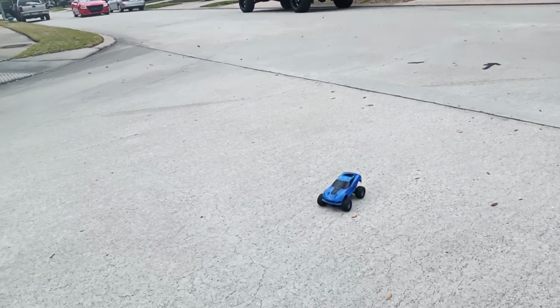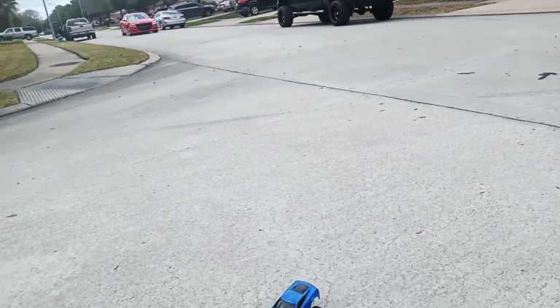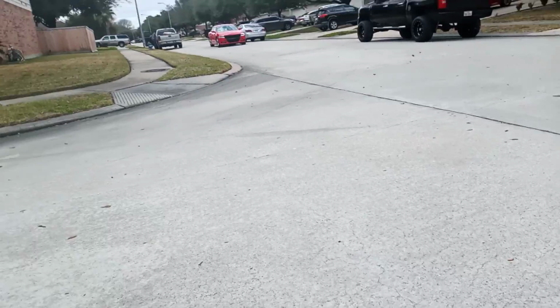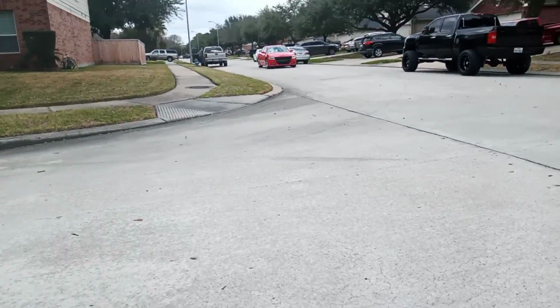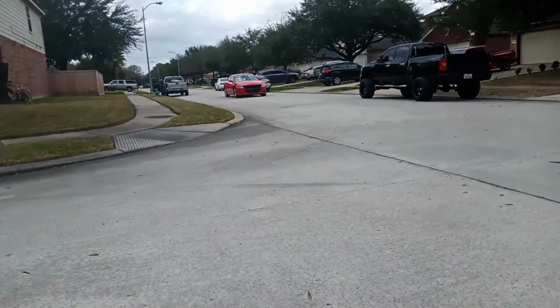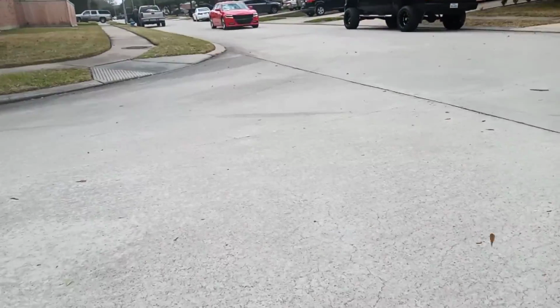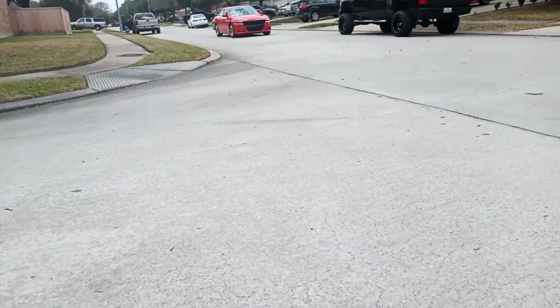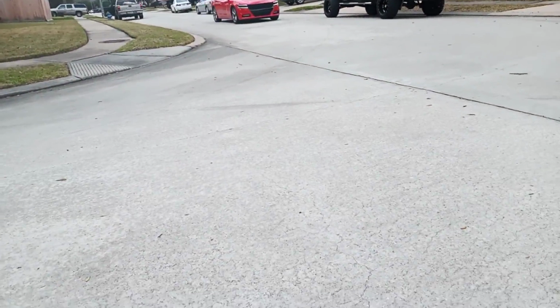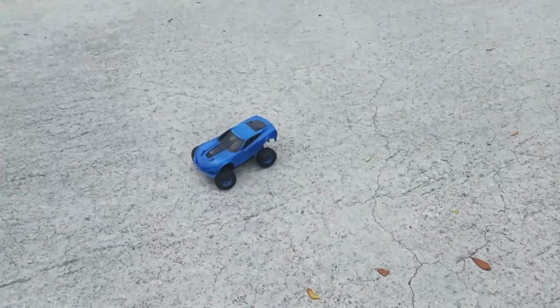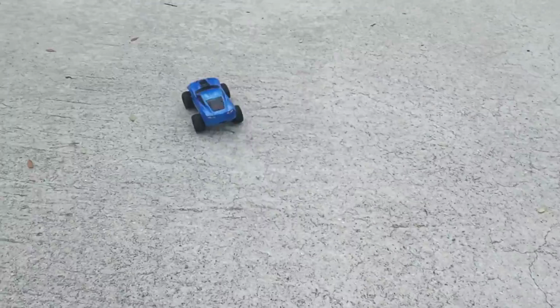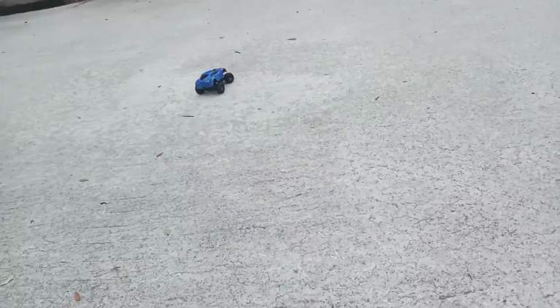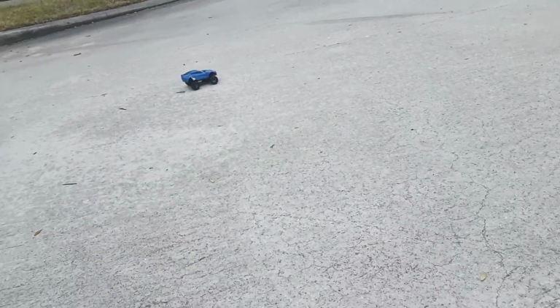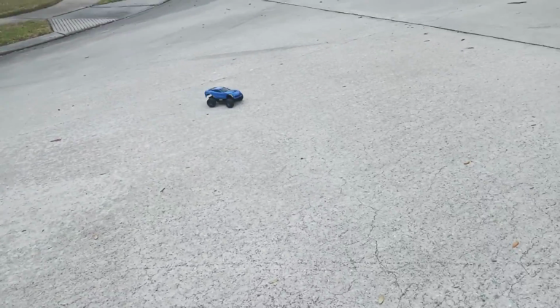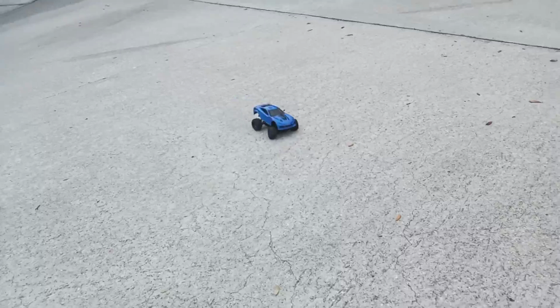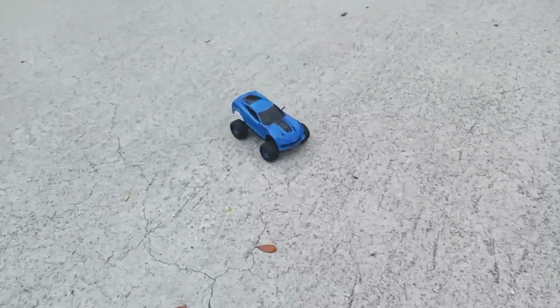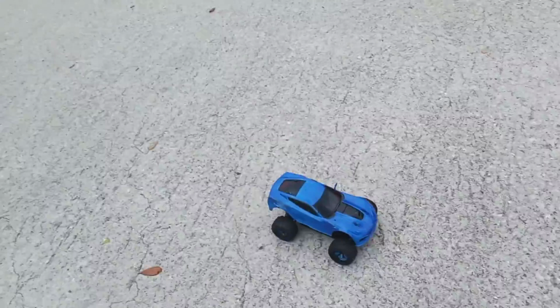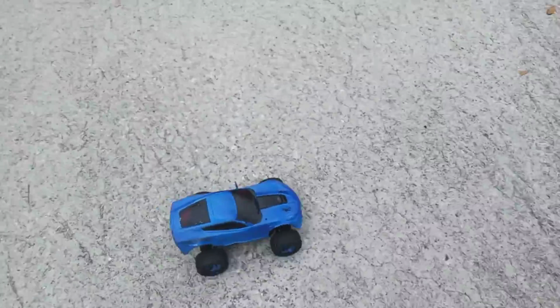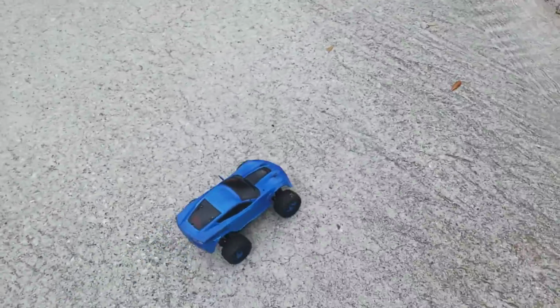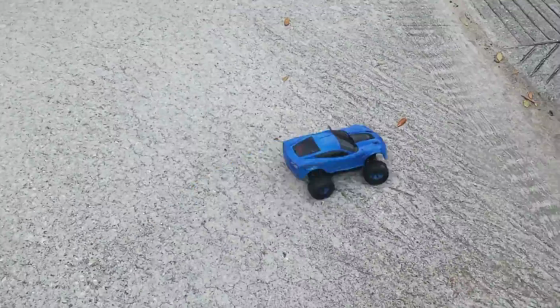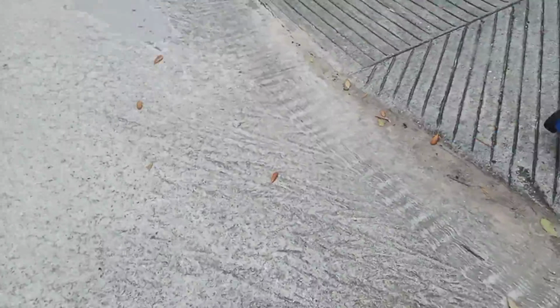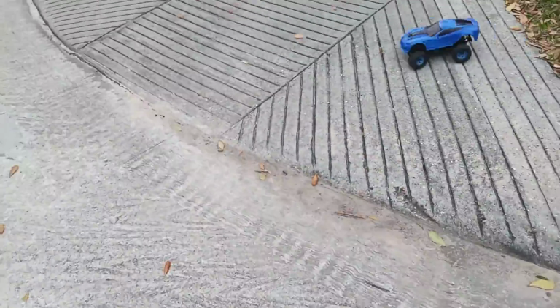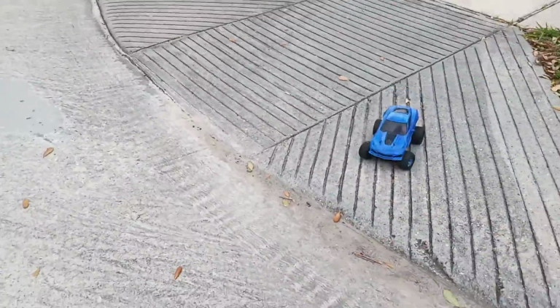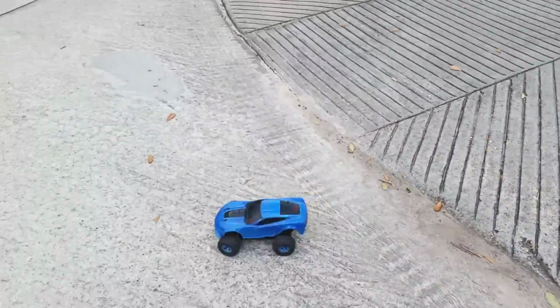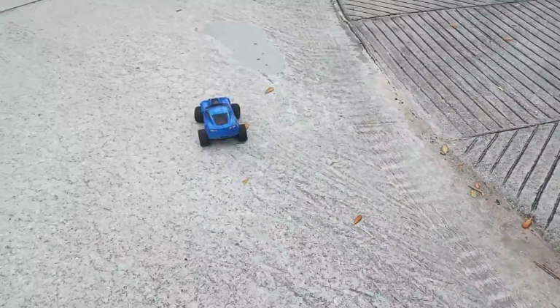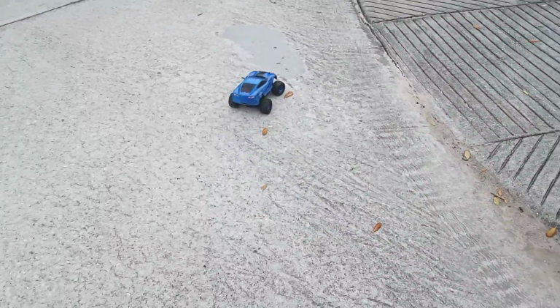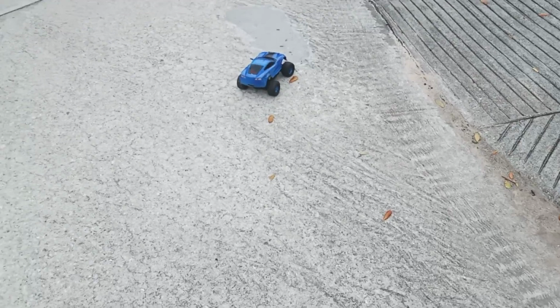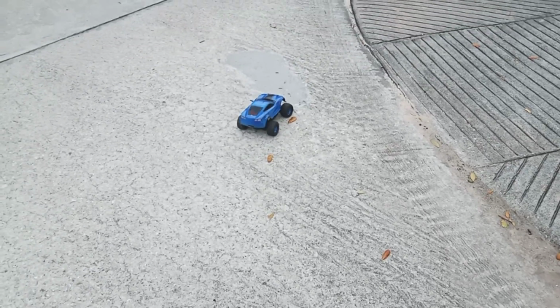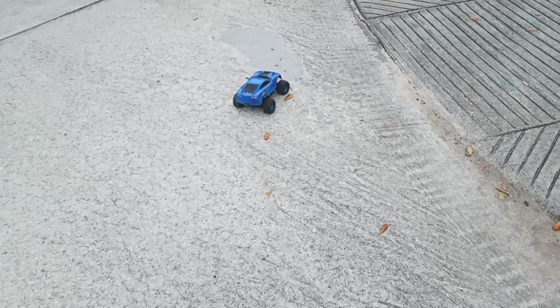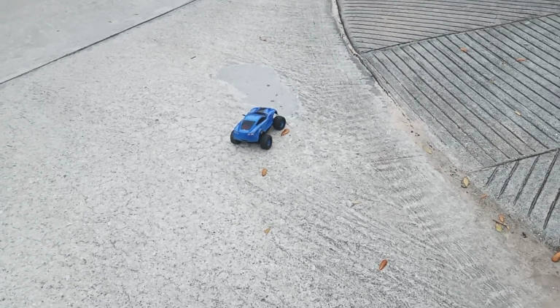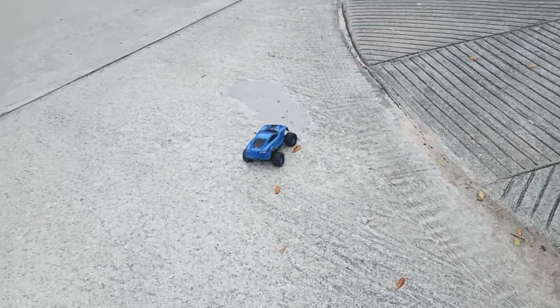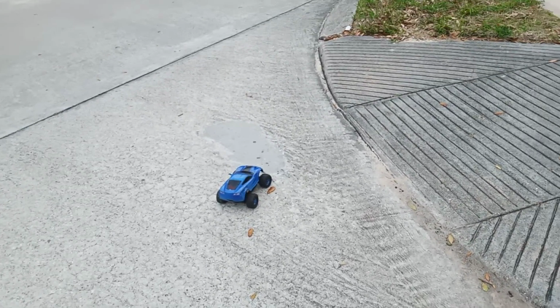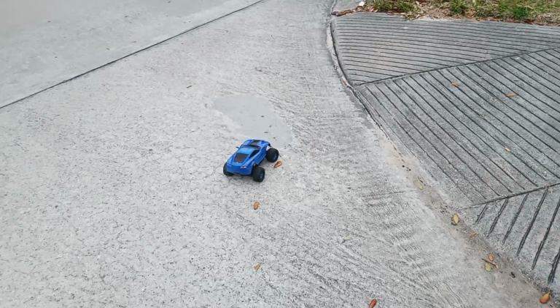Yeah, look at that Charger, guys — it ain't like this one. These tires, I need to glue these tires. Well, I'm going to end this video, guys. That's all I wanted to show y'all, a quick run of it.